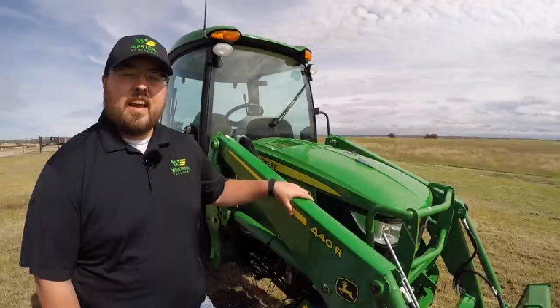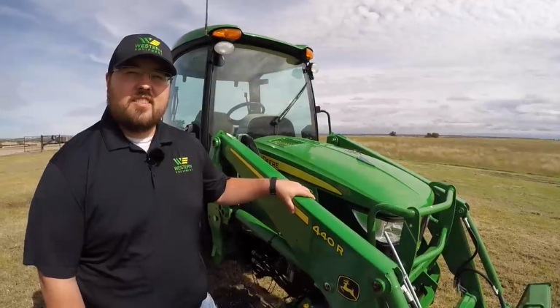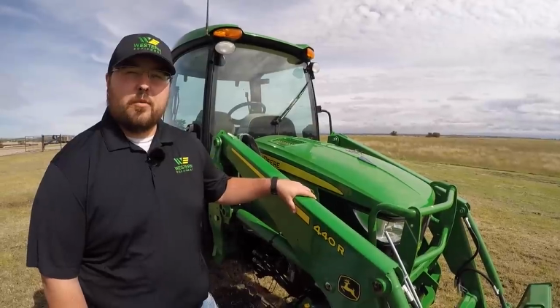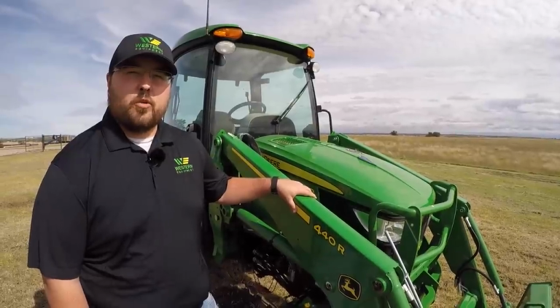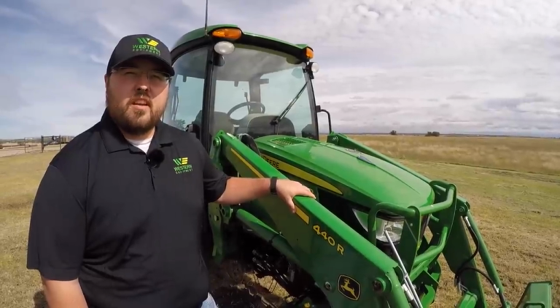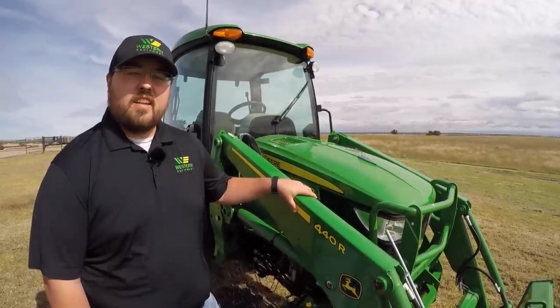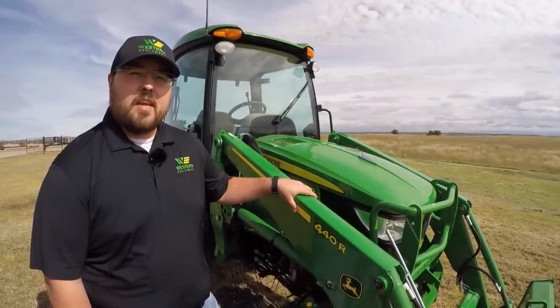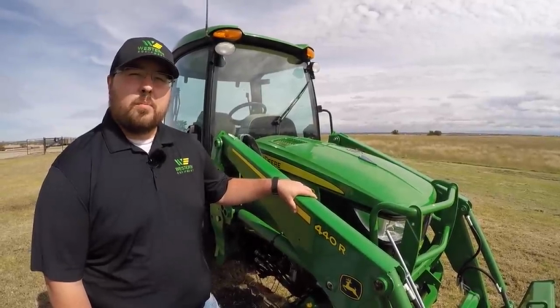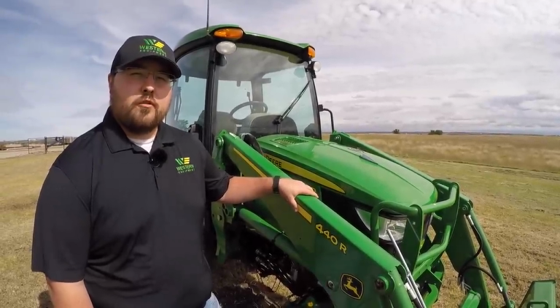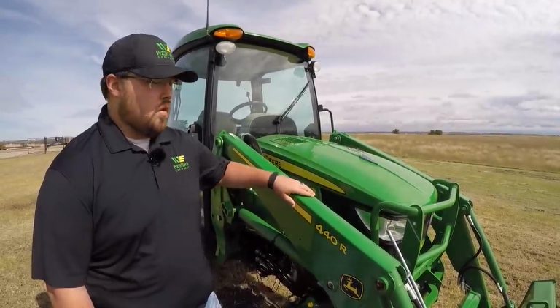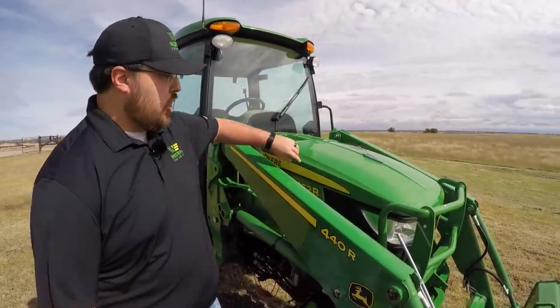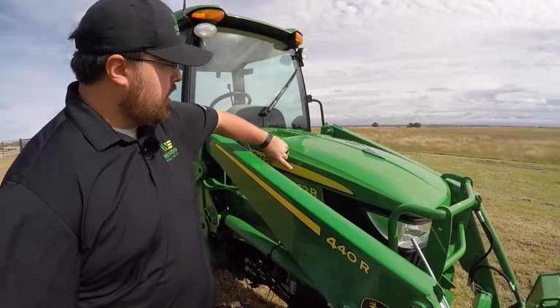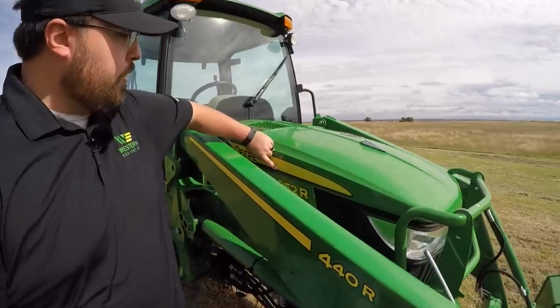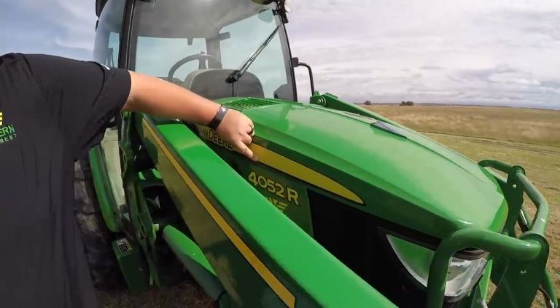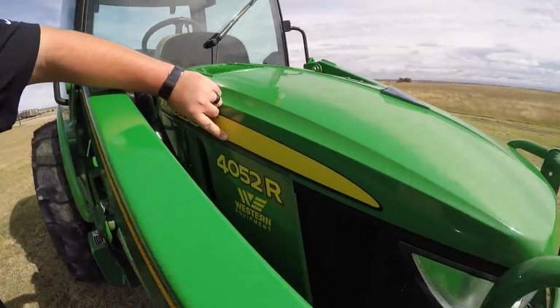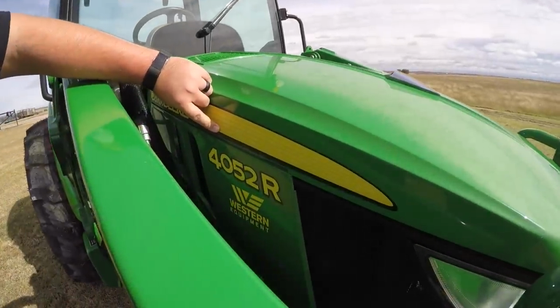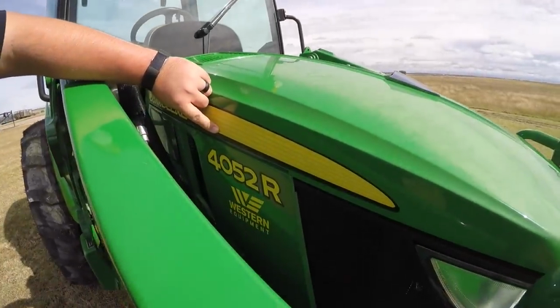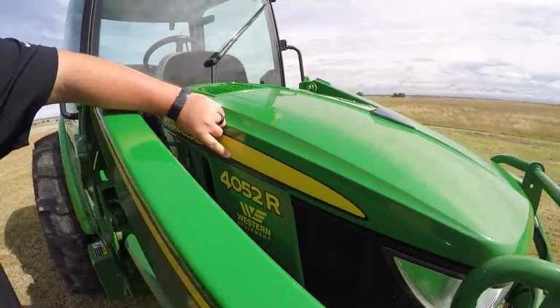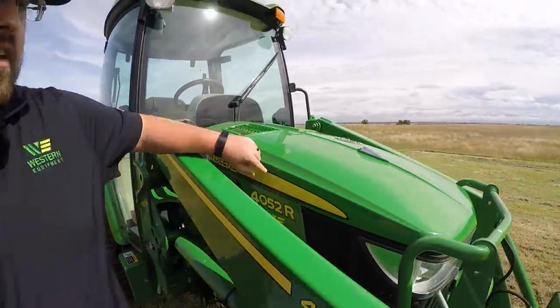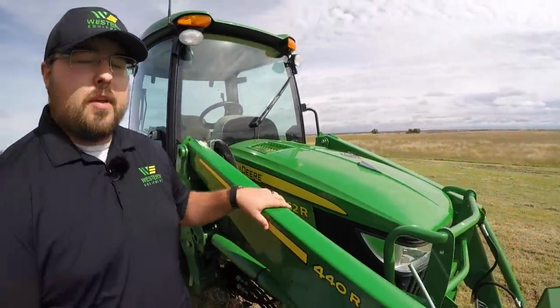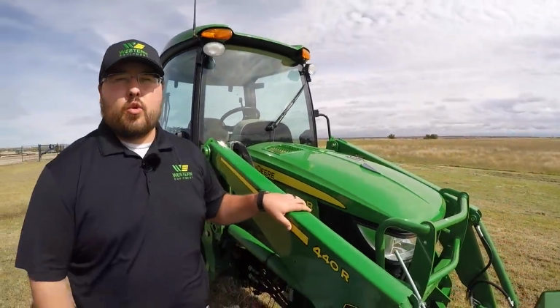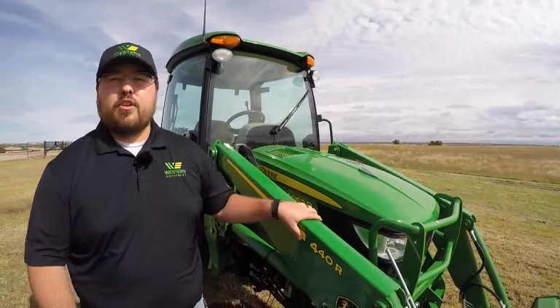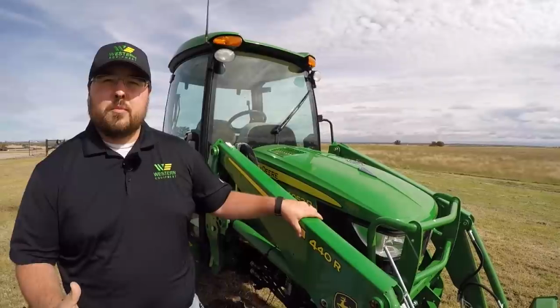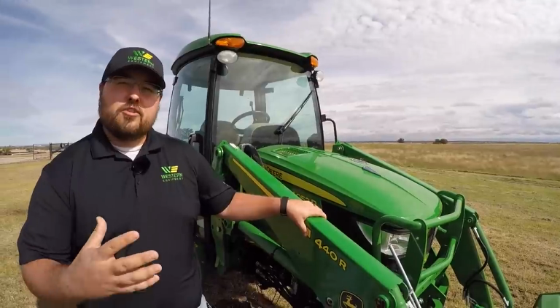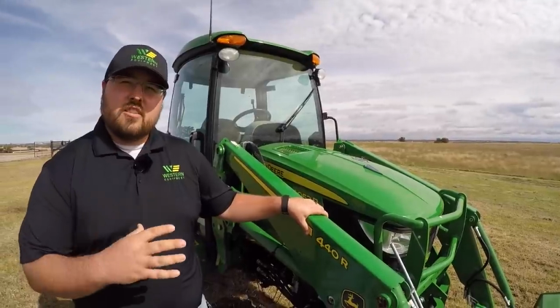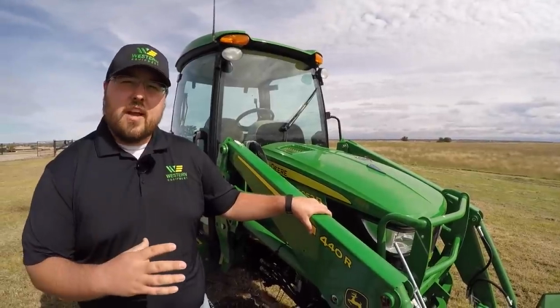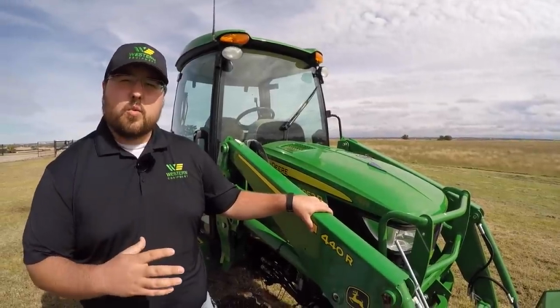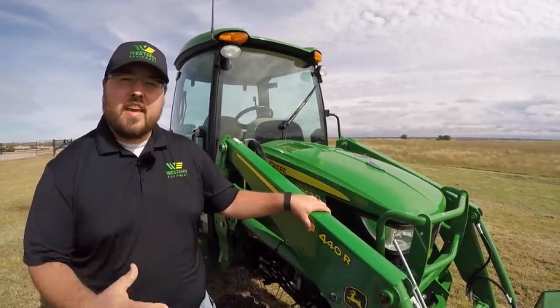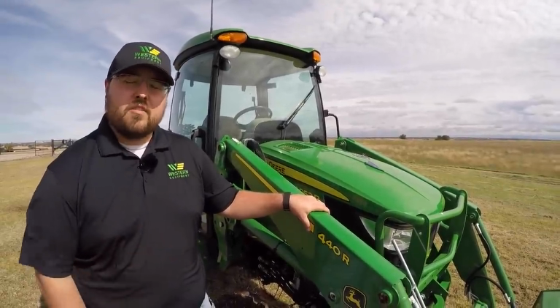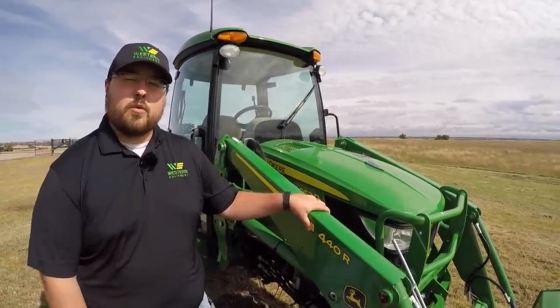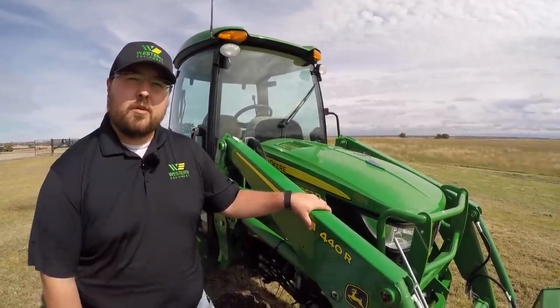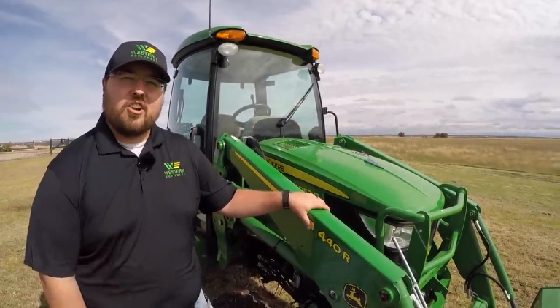Hey guys, this is Brent with Western Equipment, and today I'm going to be giving you a product overview of the John Deere 4052R subcompact utility tractor. I'm going to give you a quick rundown of some of the features on the outside of this tractor as well as in the cab, so if you guys will stick with me here, we'll get started.